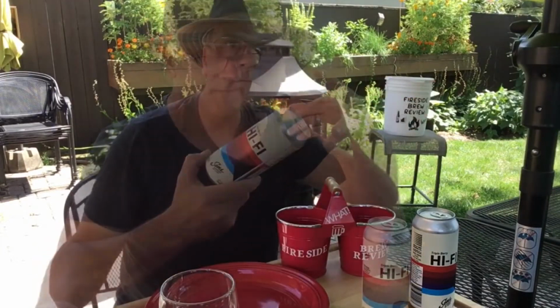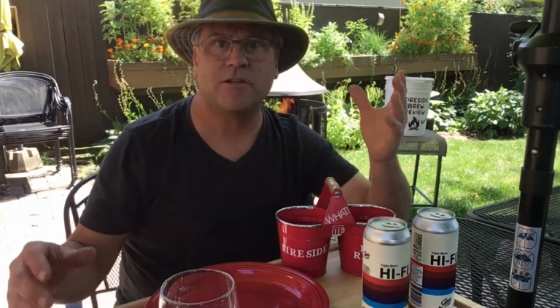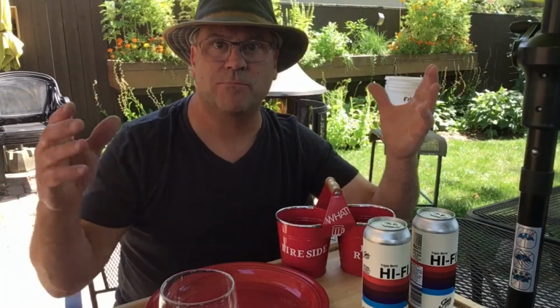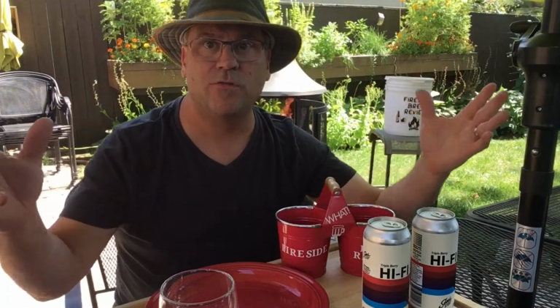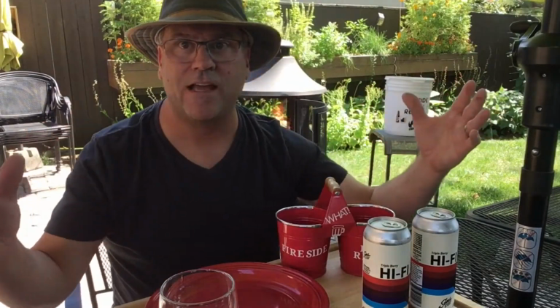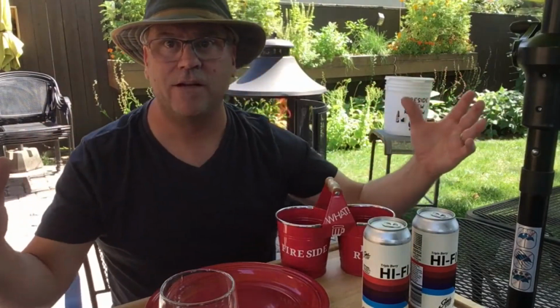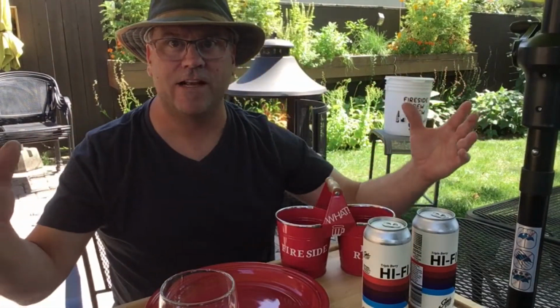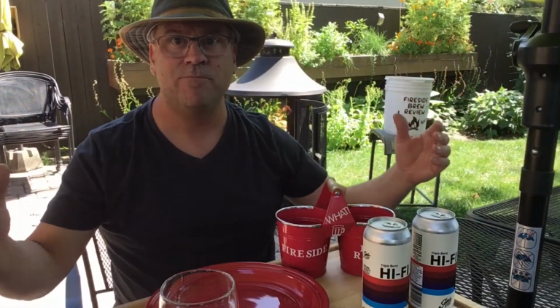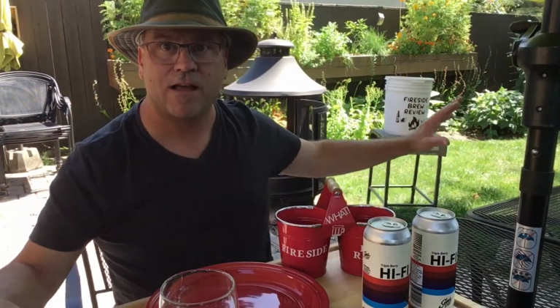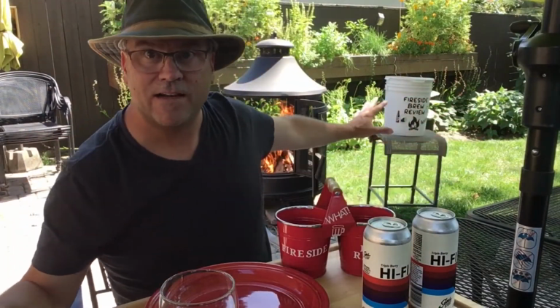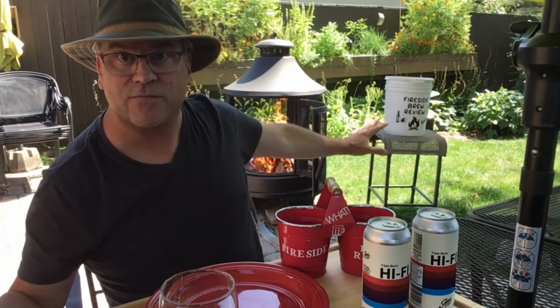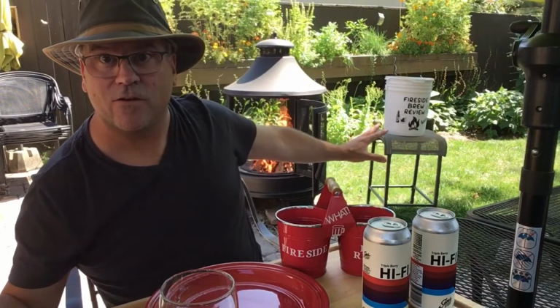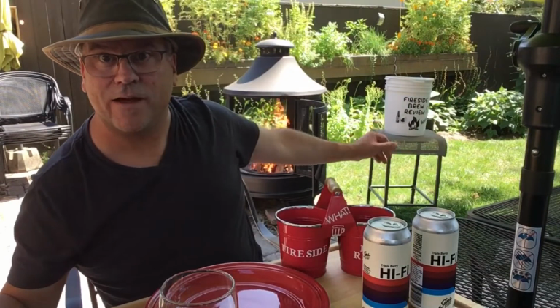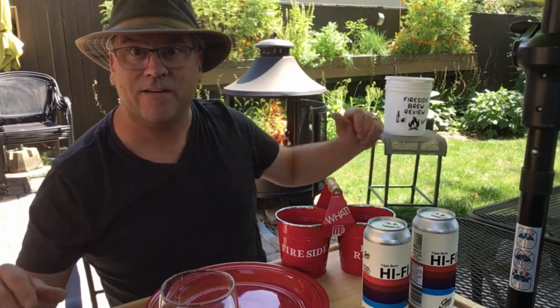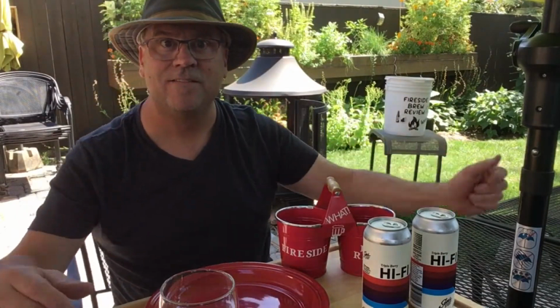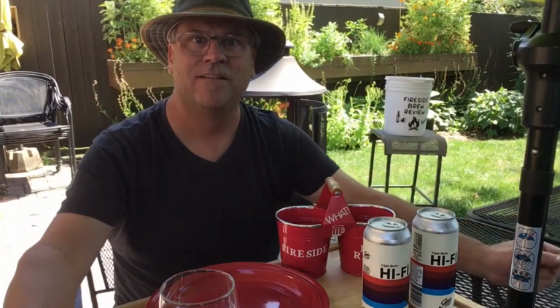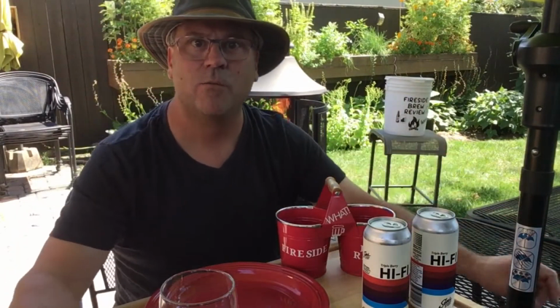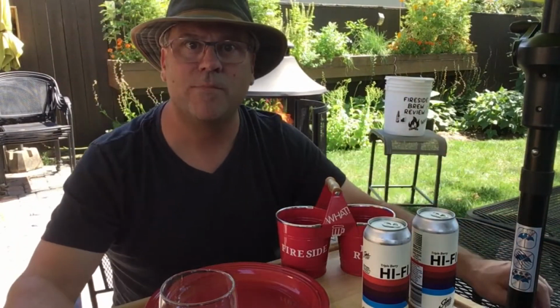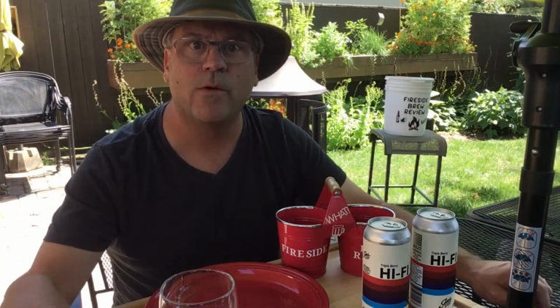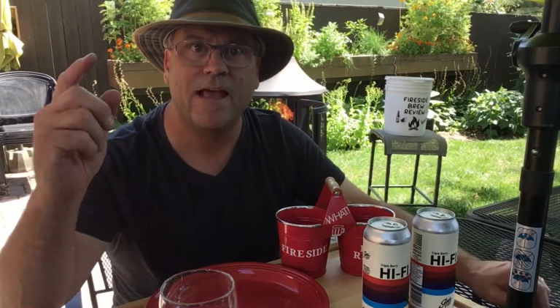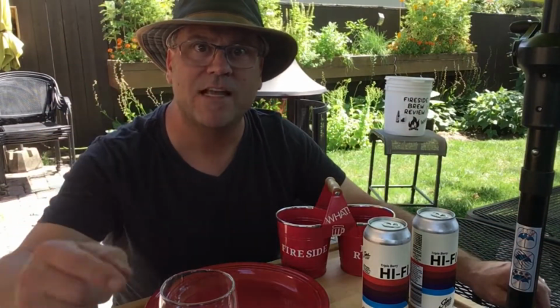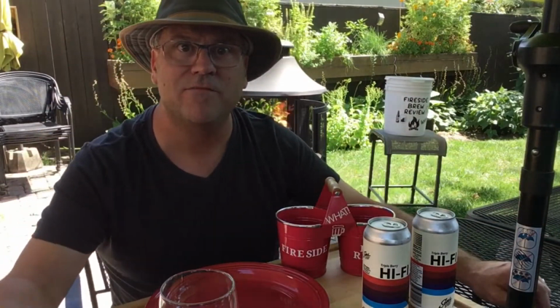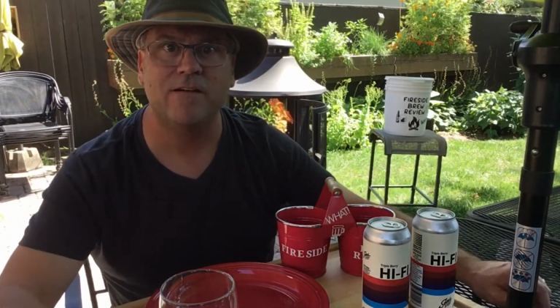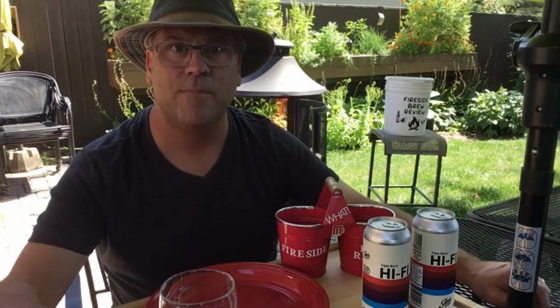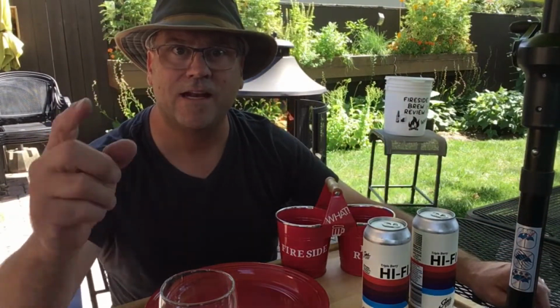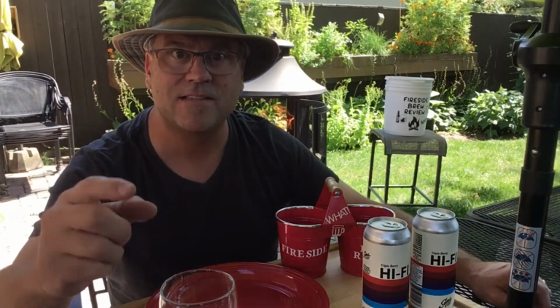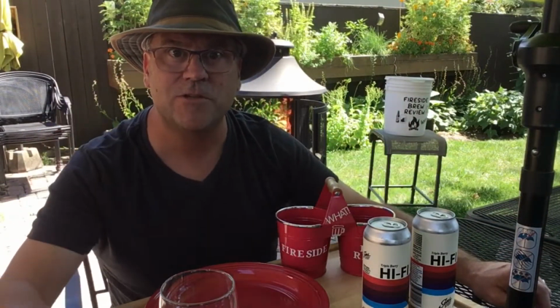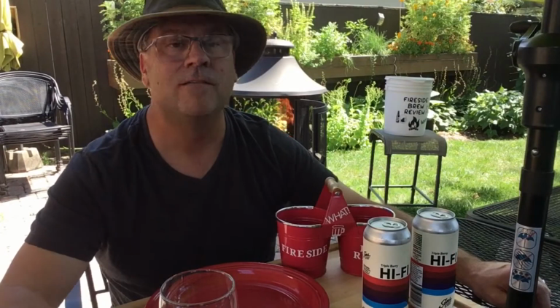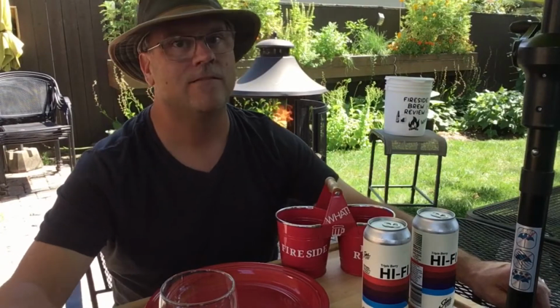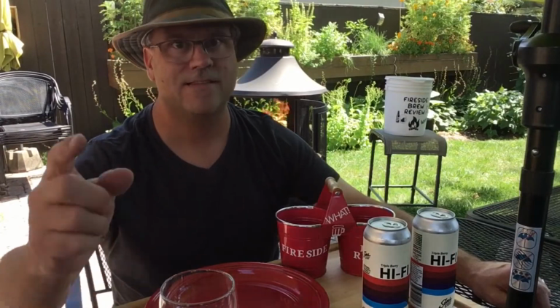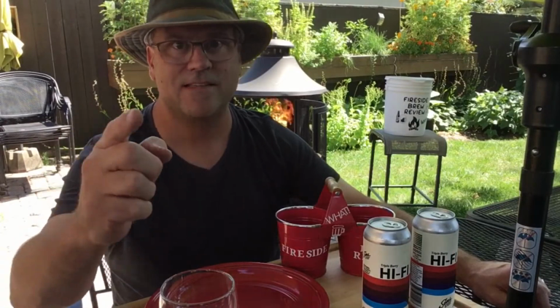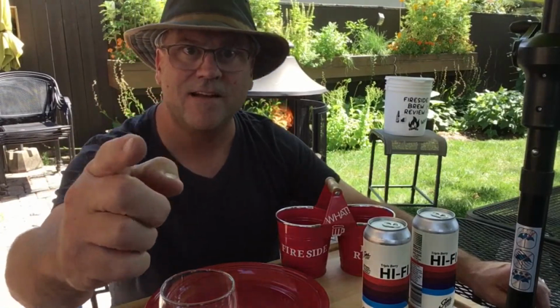We've got just a beautiful day out here today. Got a nice fire going back here. We're going to be throwing a ham steak on the fire, making a nice sandwich. Let's get started.